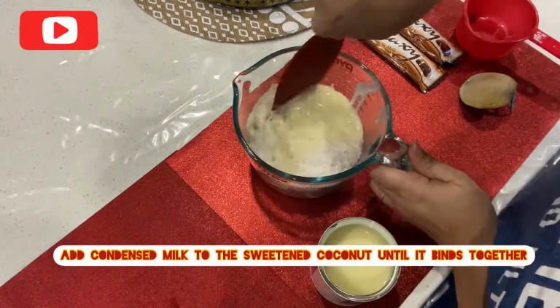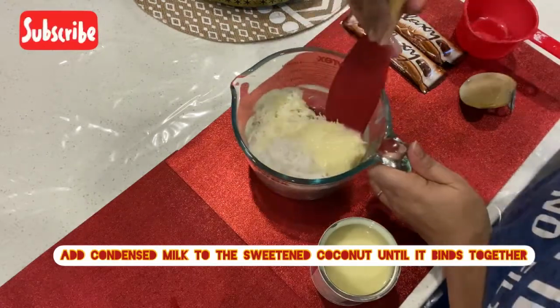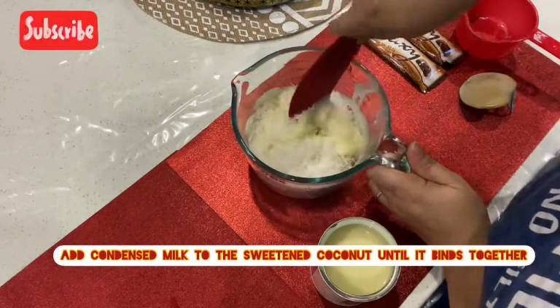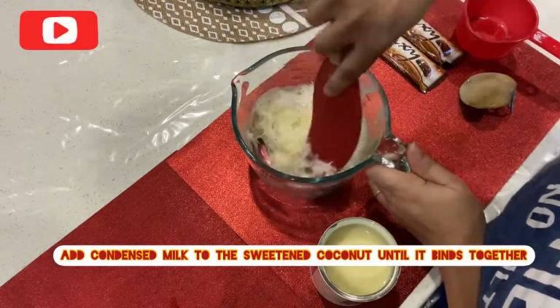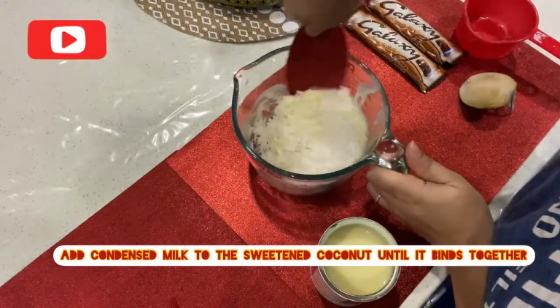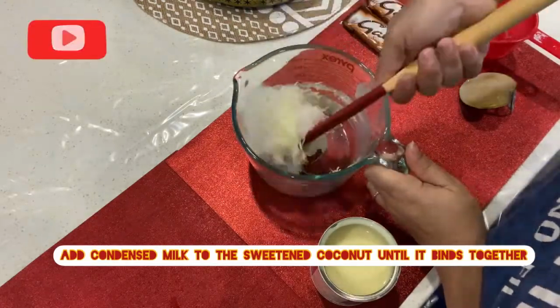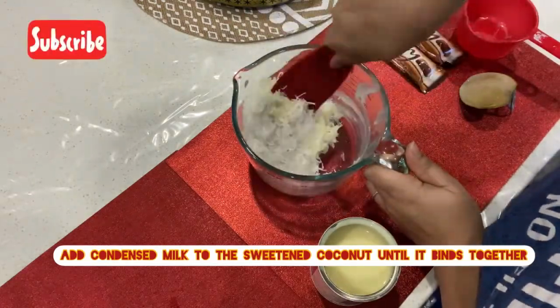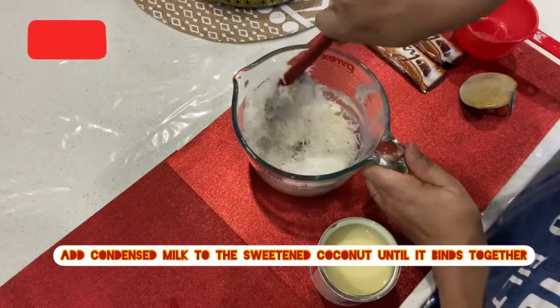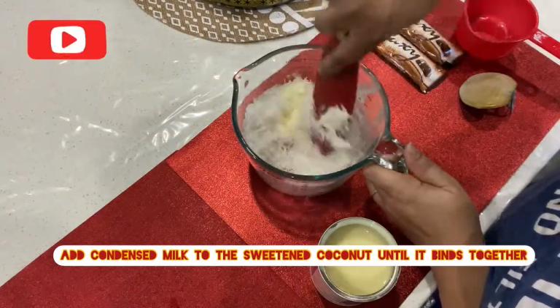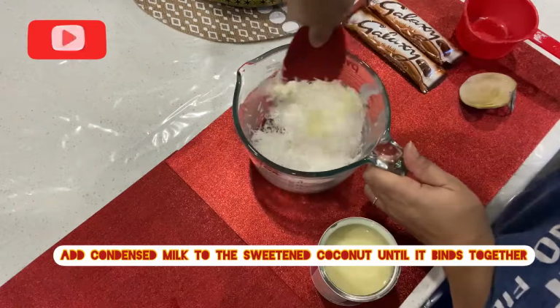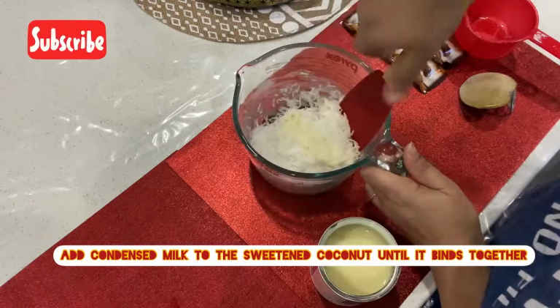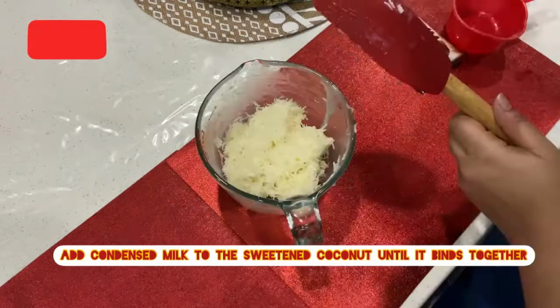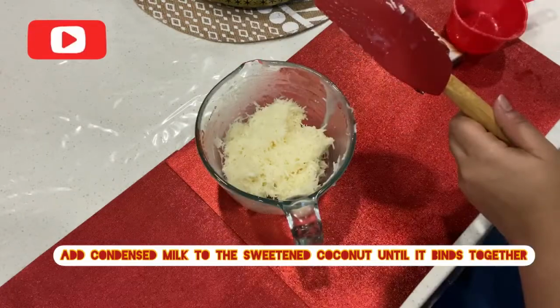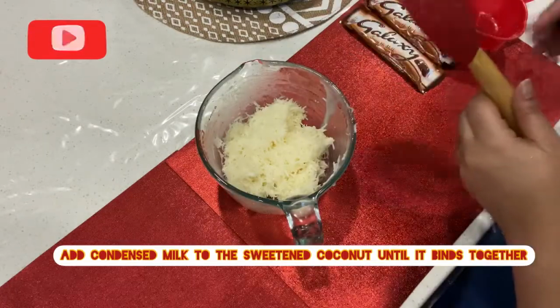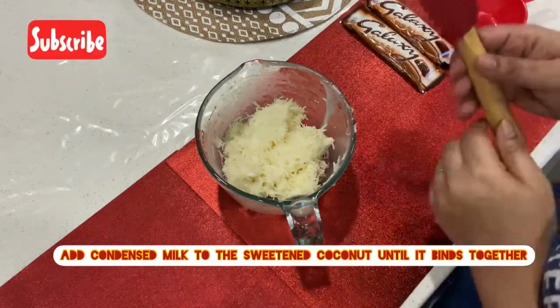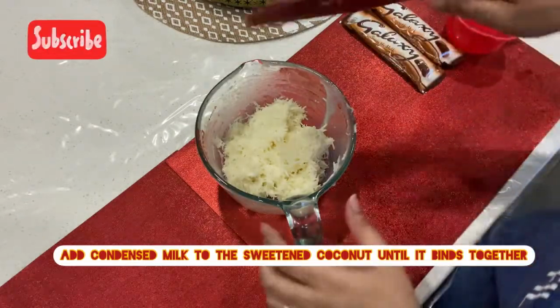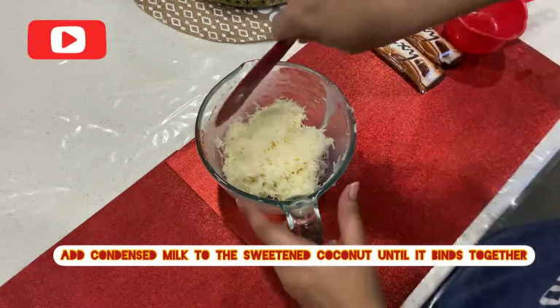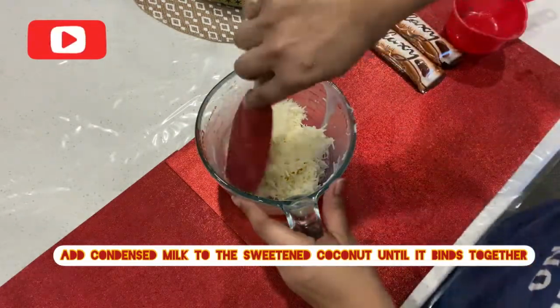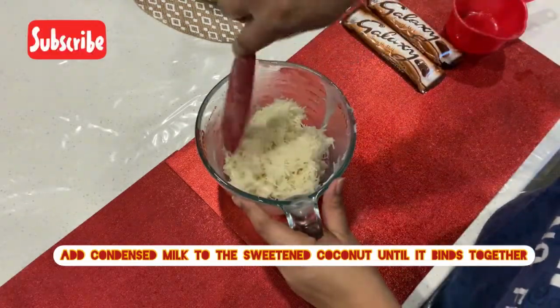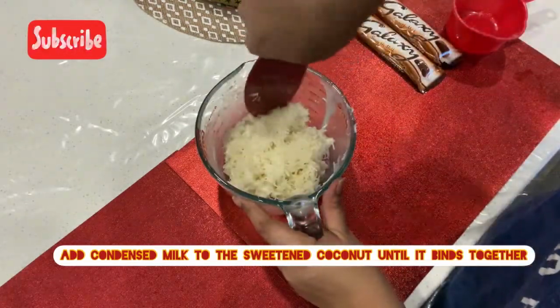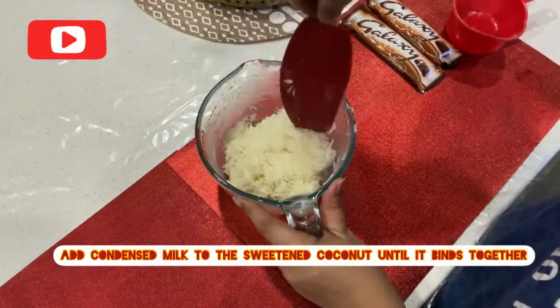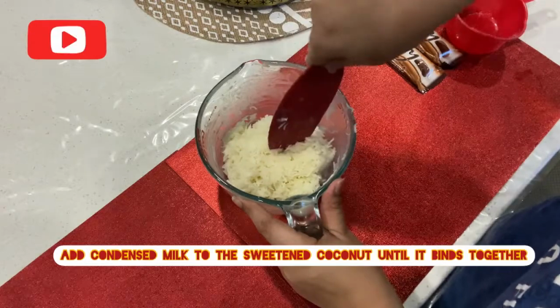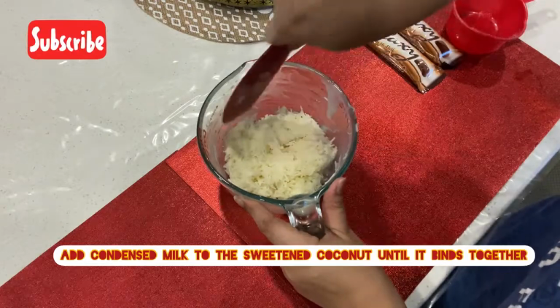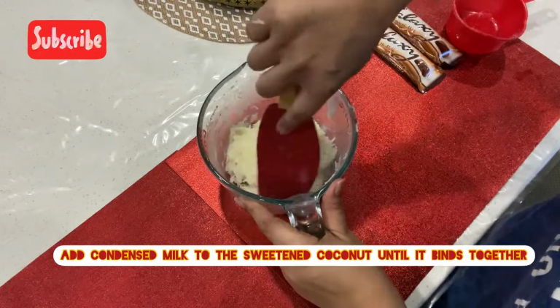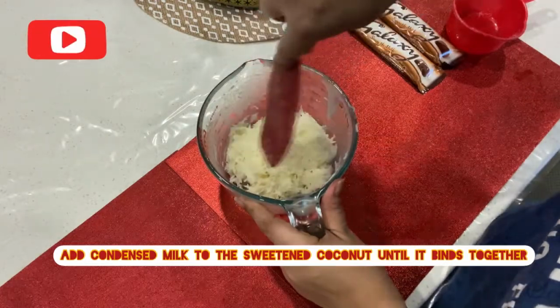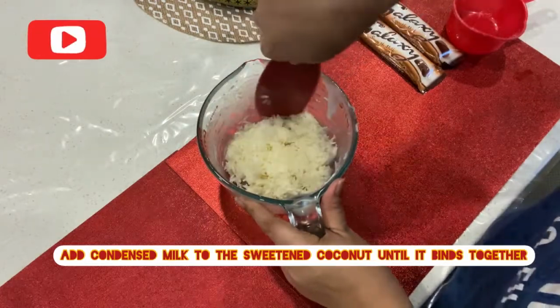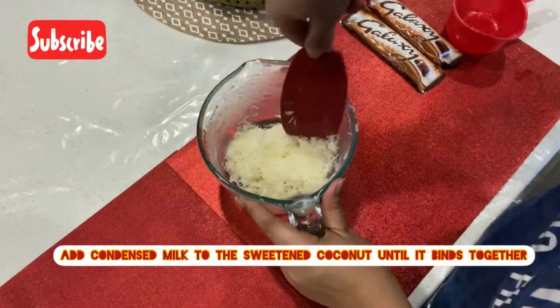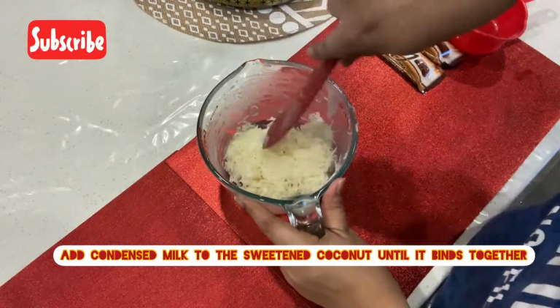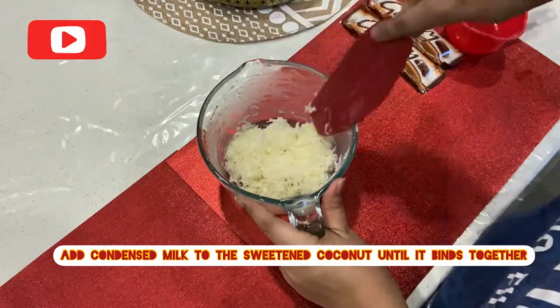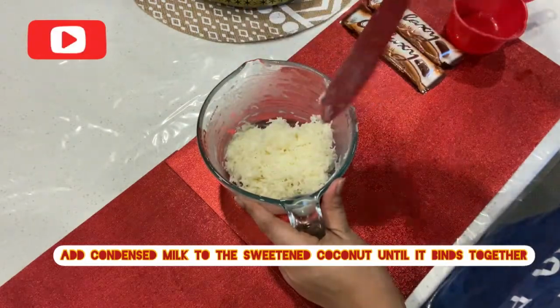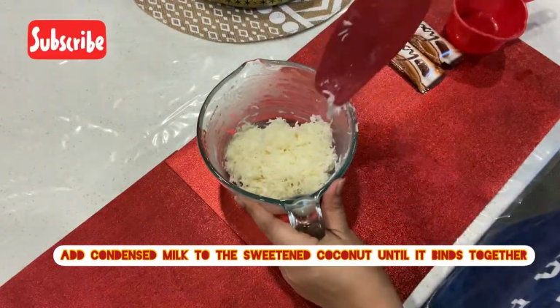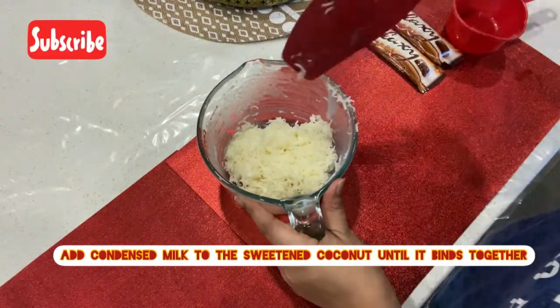I am going to mix it with a little bit. In the fridge, we will mix it for 1 hour. I have a little bit of a shape.